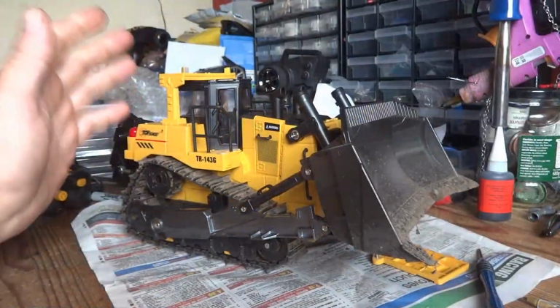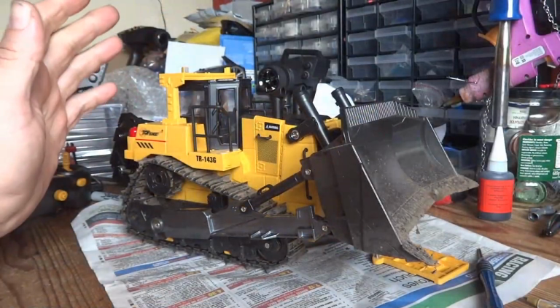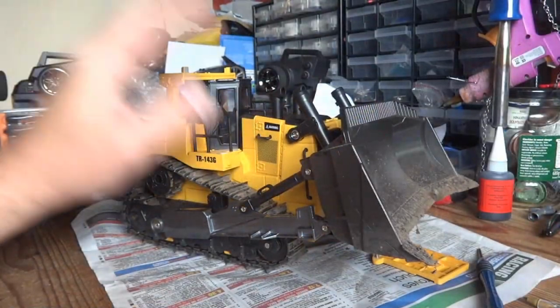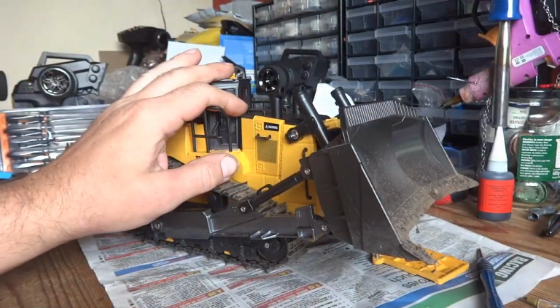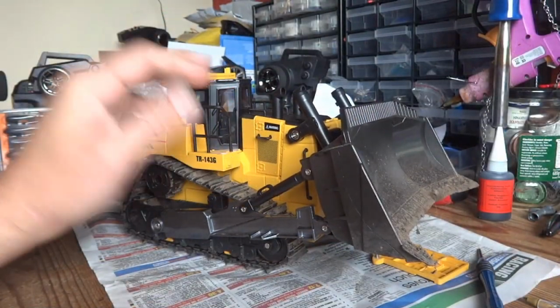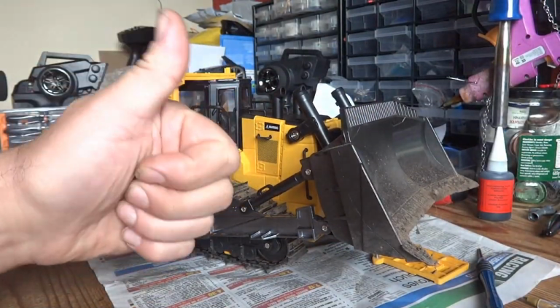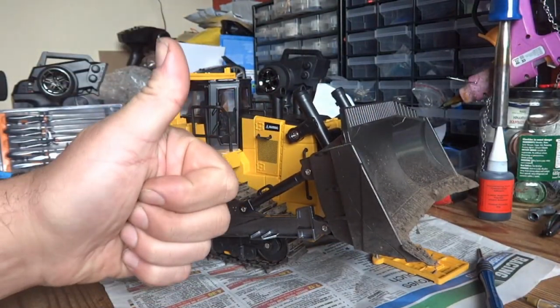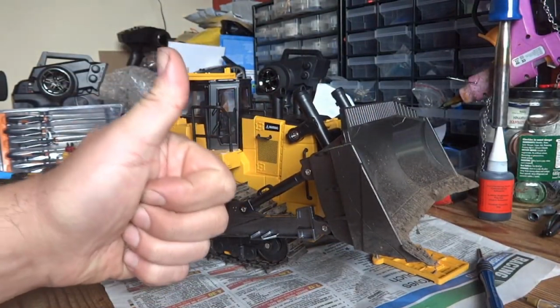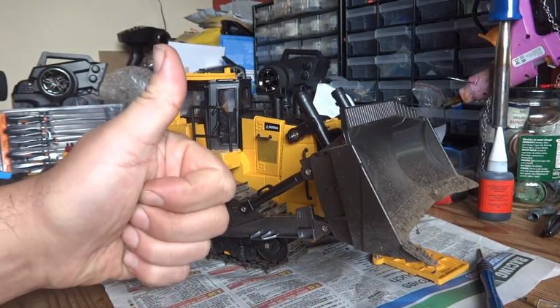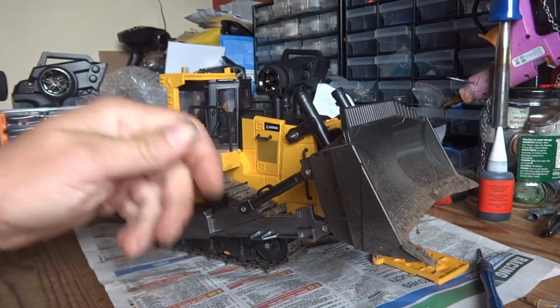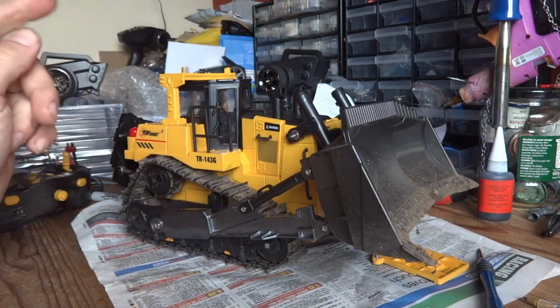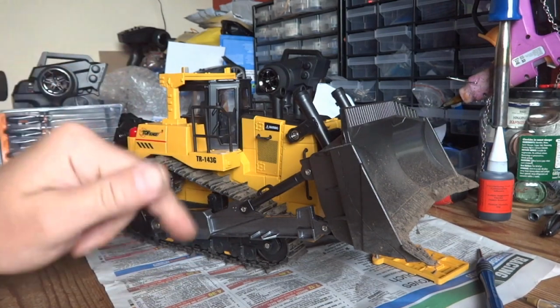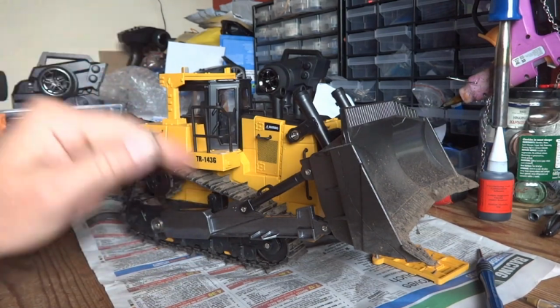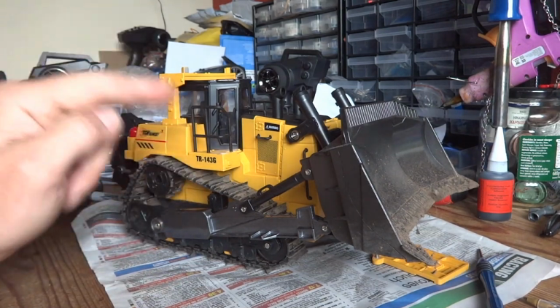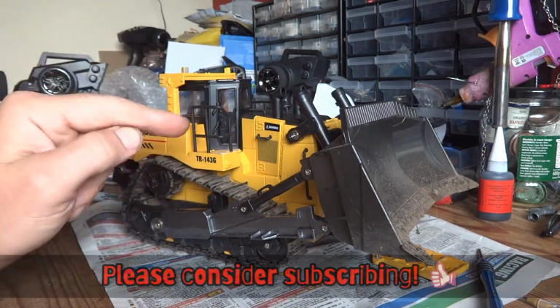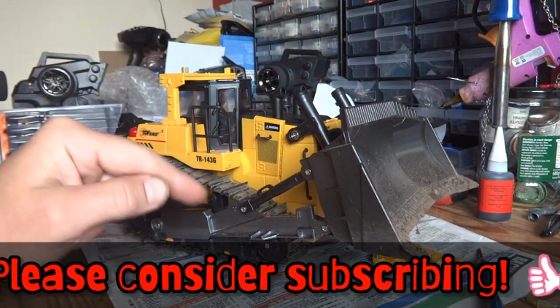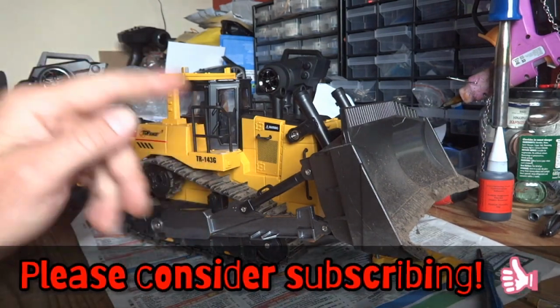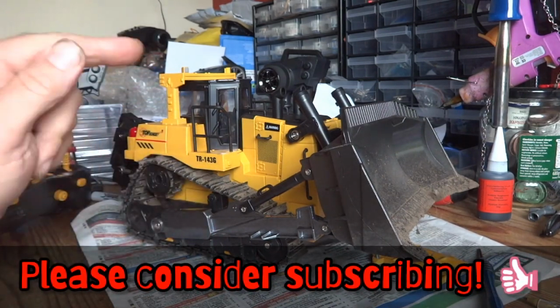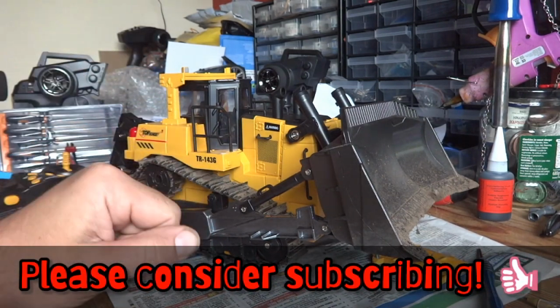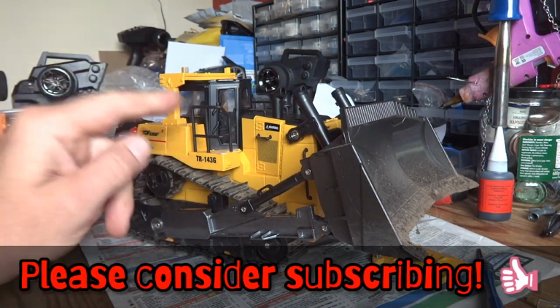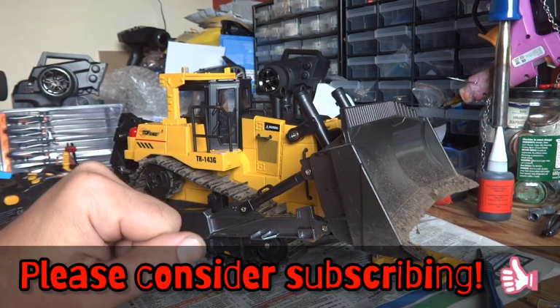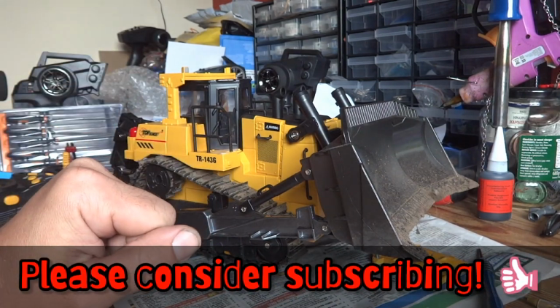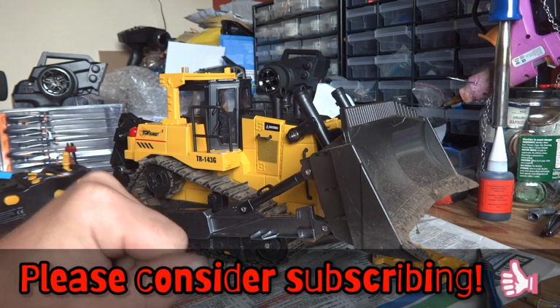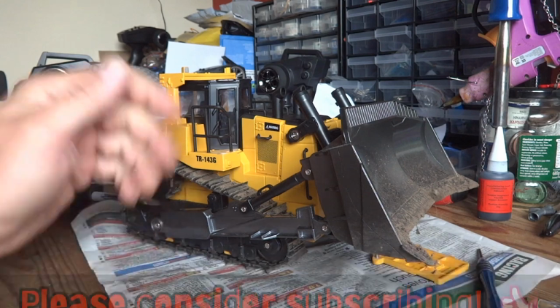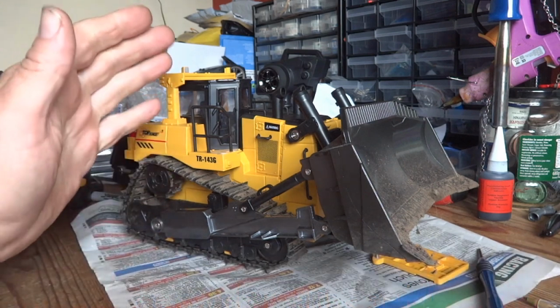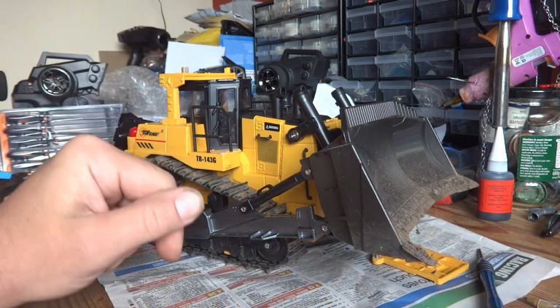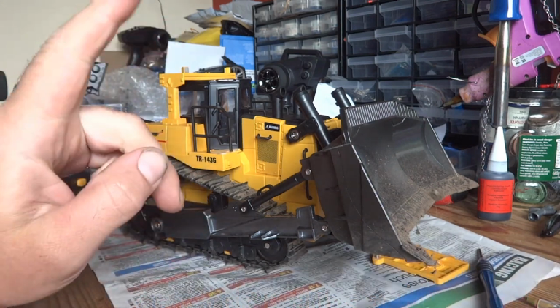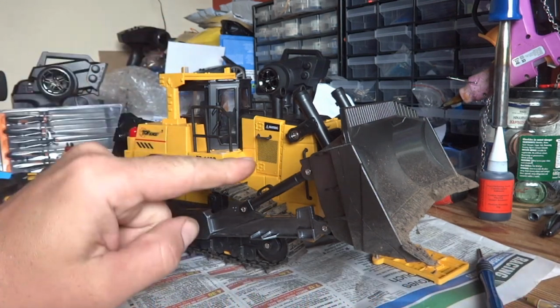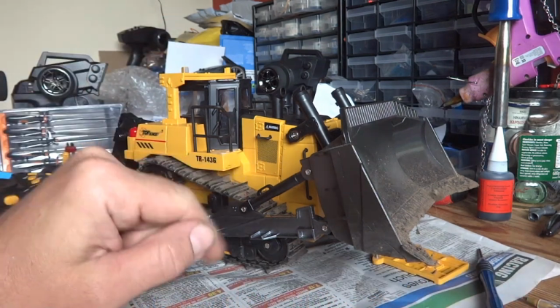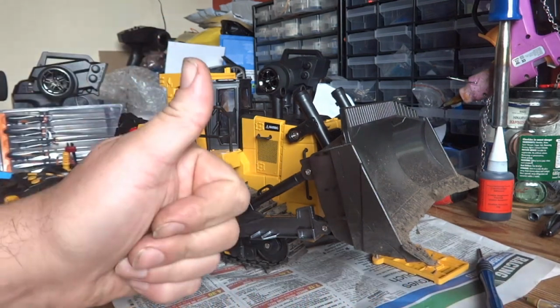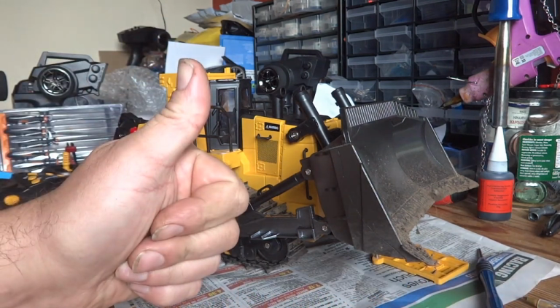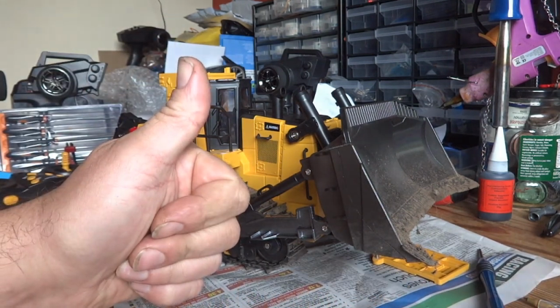If you found this video of some use and interest, please give it a big thumbs up, and if you're feeling that way inclined, hit that subscribe button — it really does make a massive difference to the channel. Thanks for watching guys and I'll catch you again very soon. Thank you.